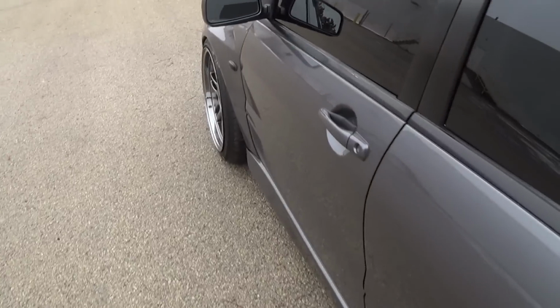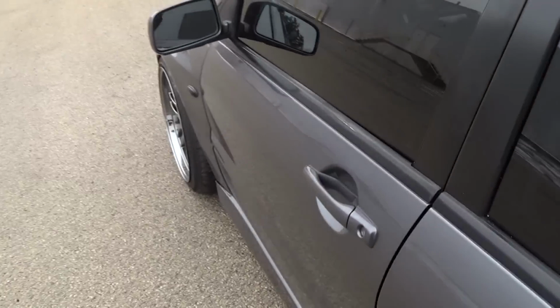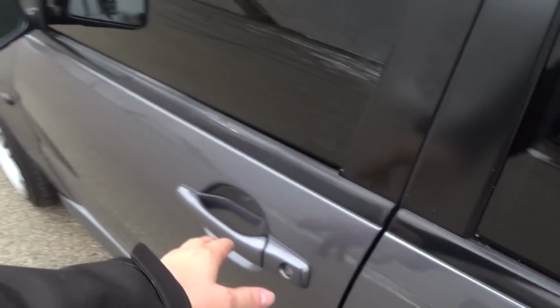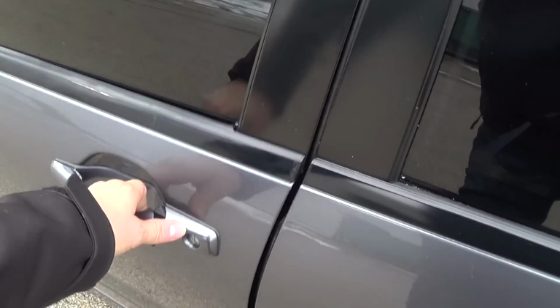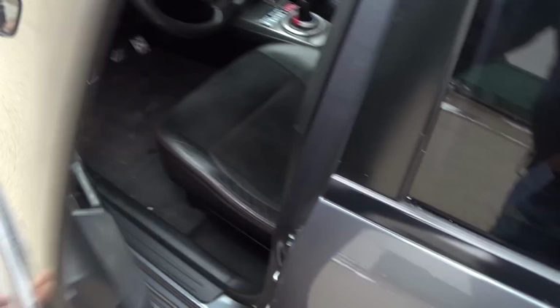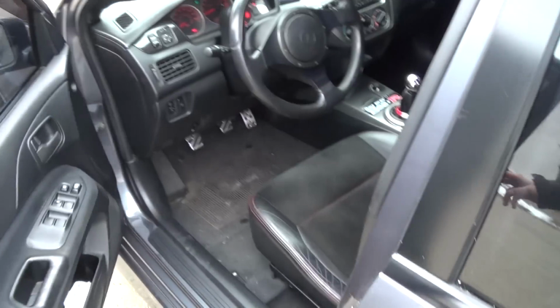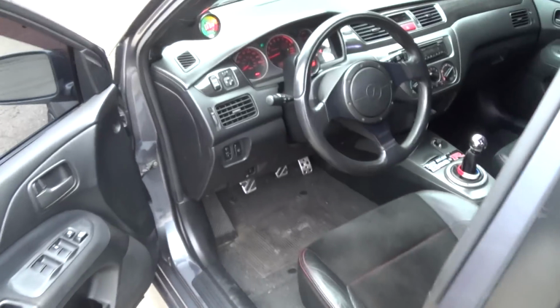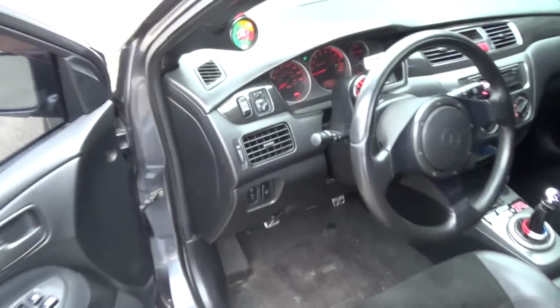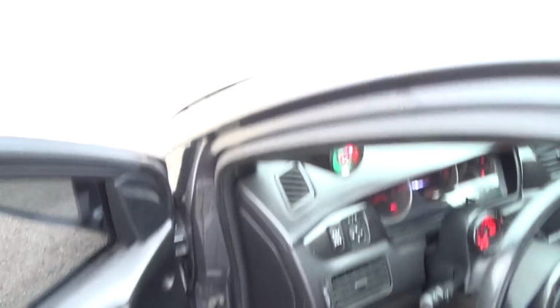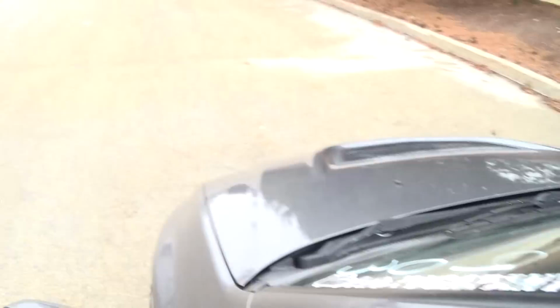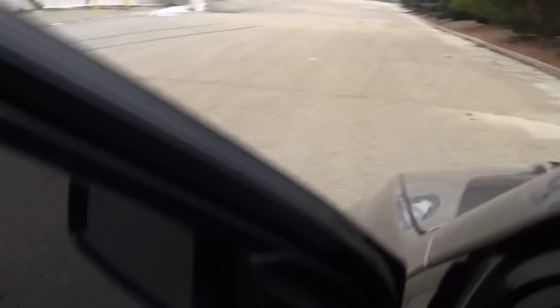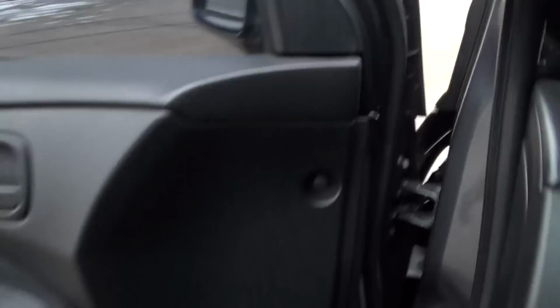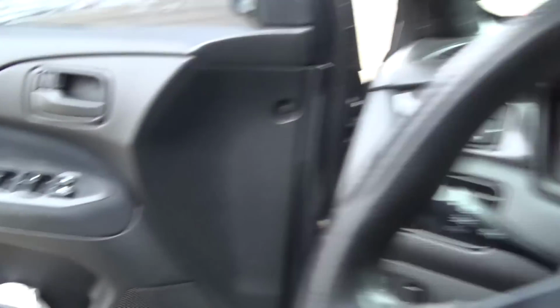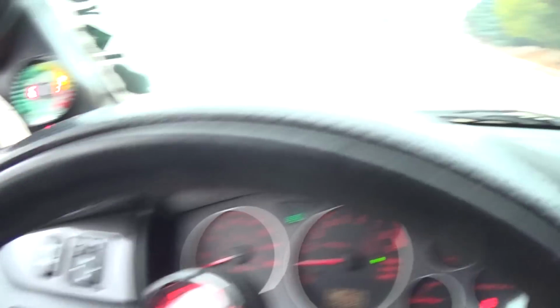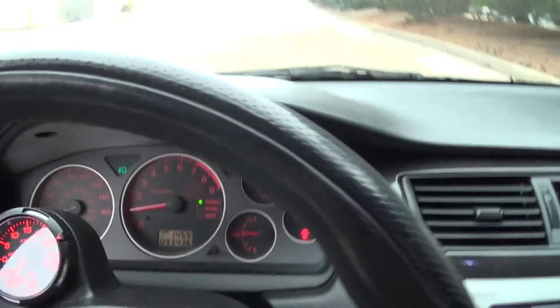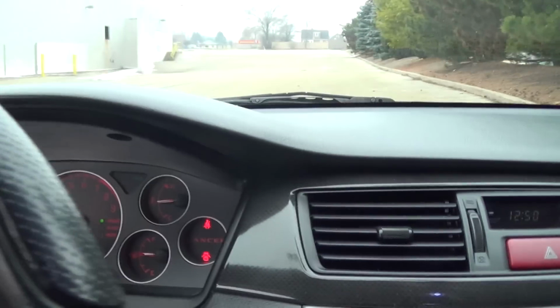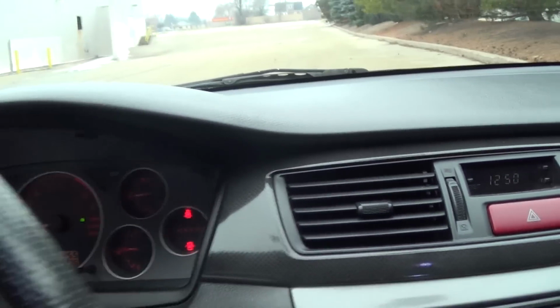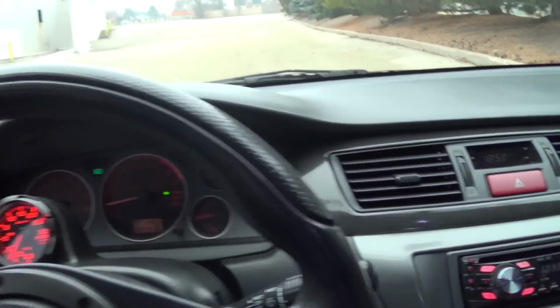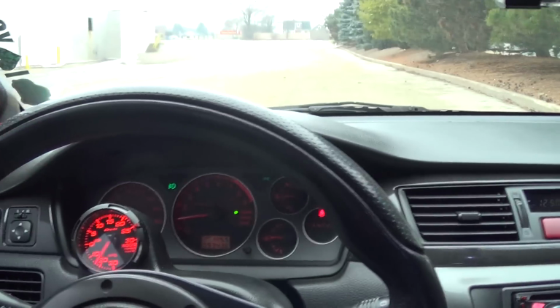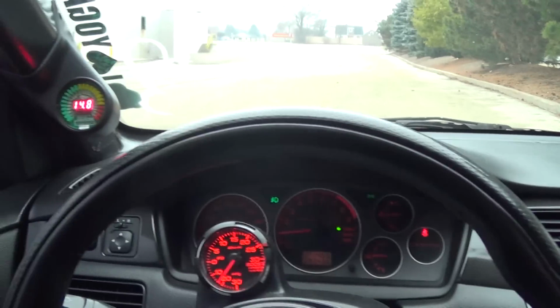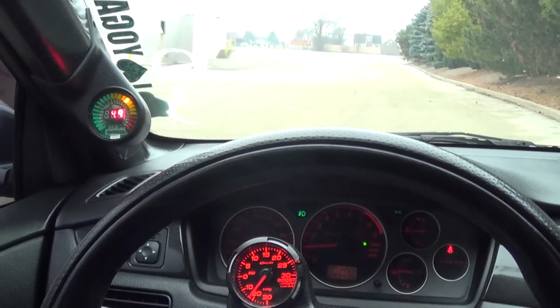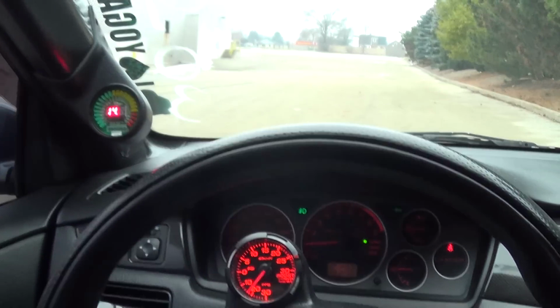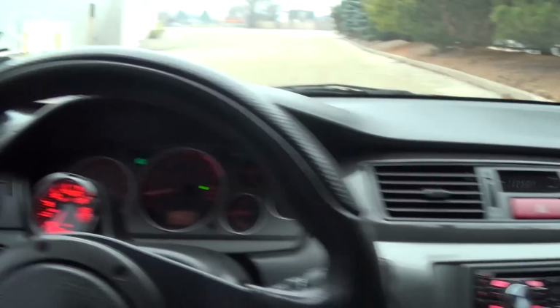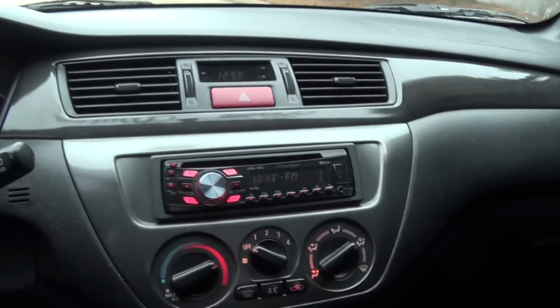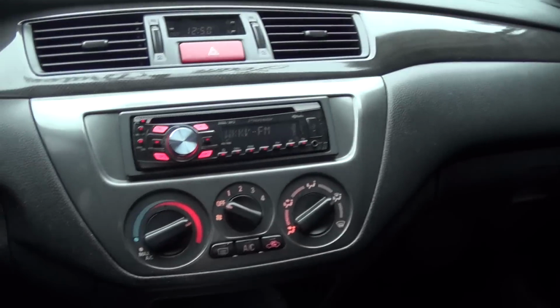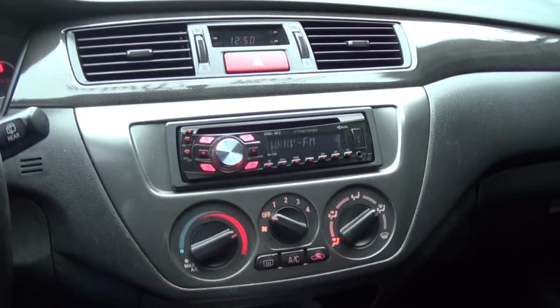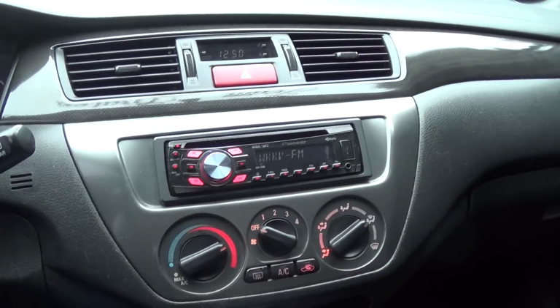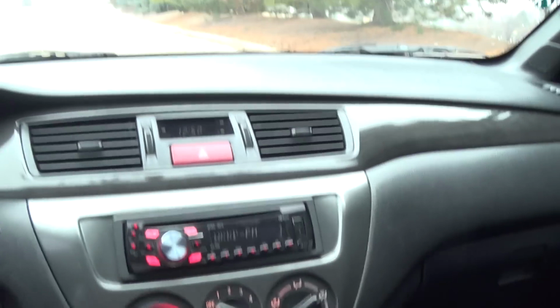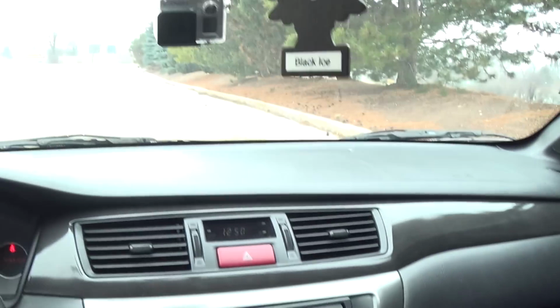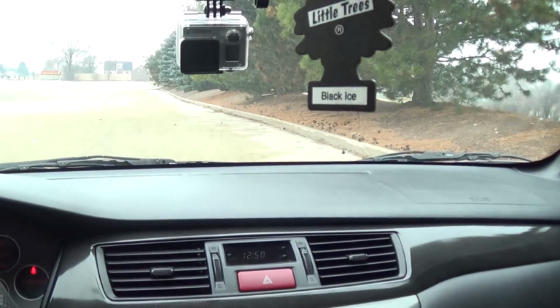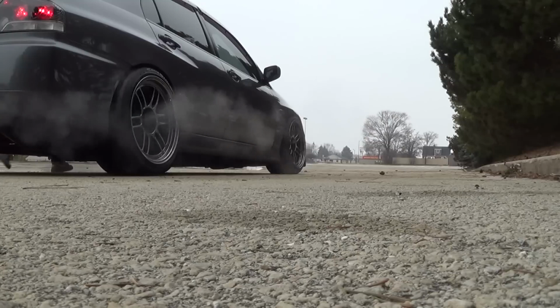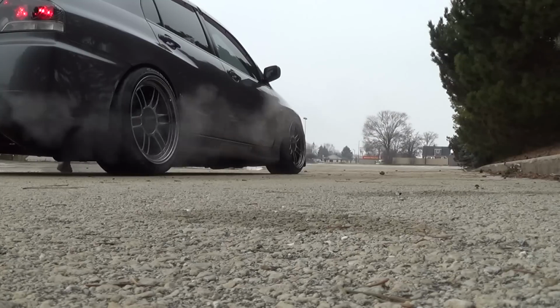Let's go for another drive. Holy shit, it is cold outside! Oh my god, let's go!